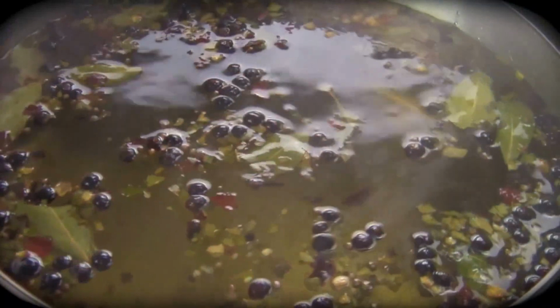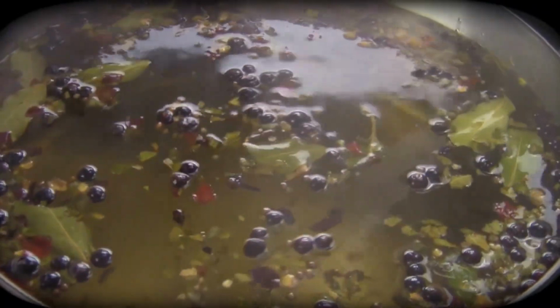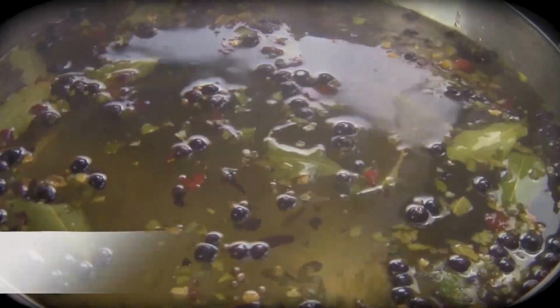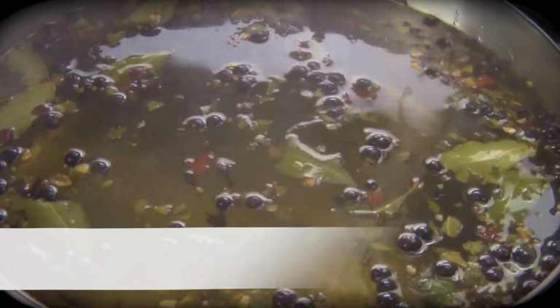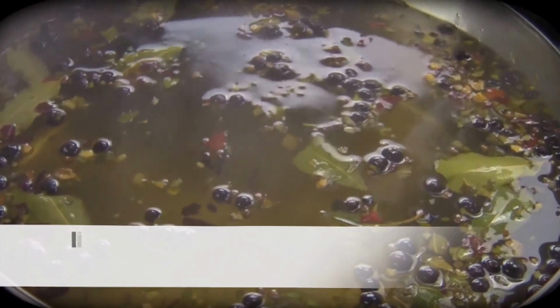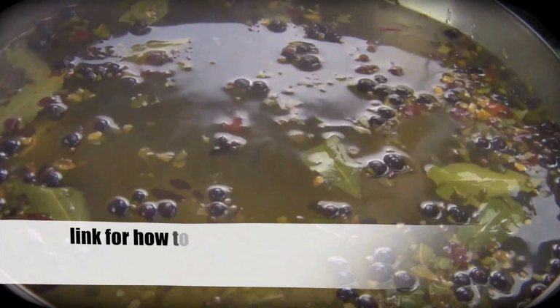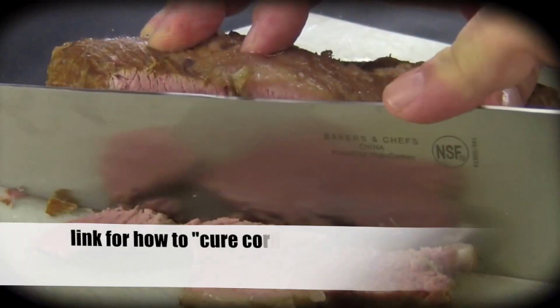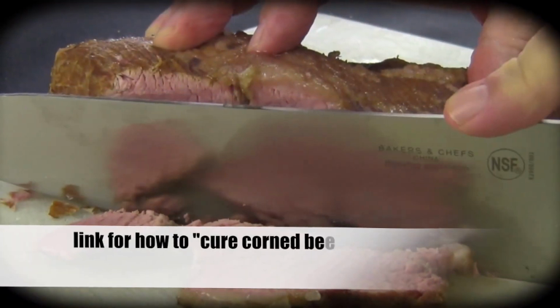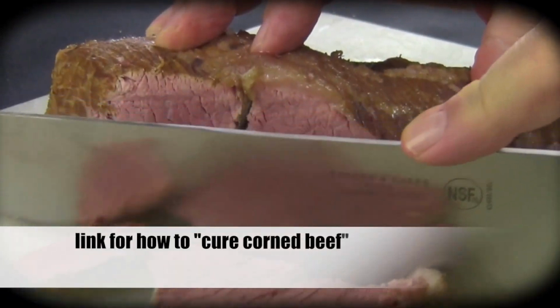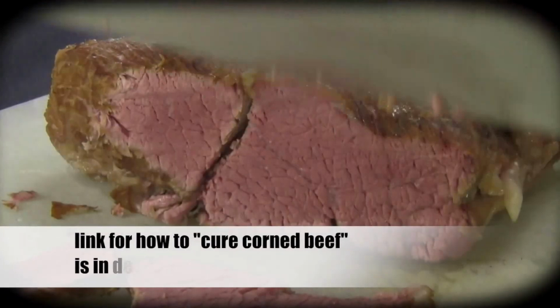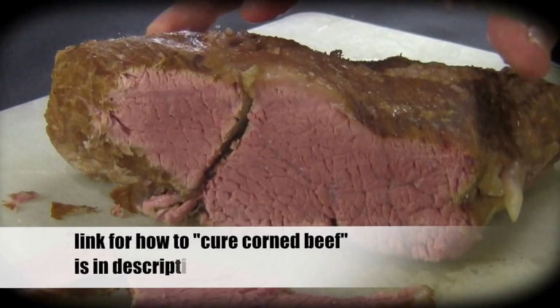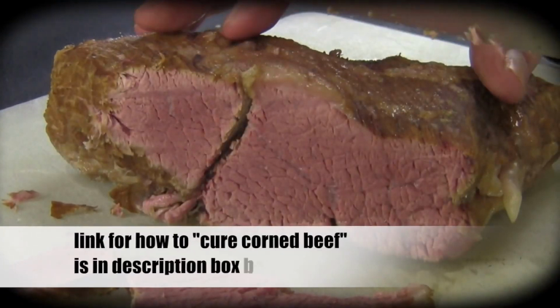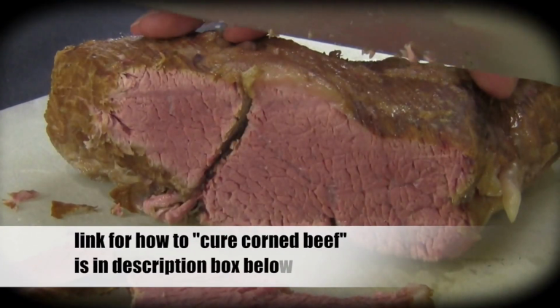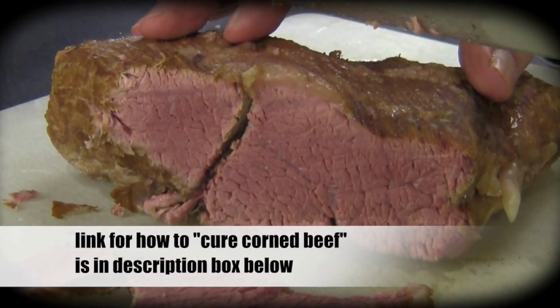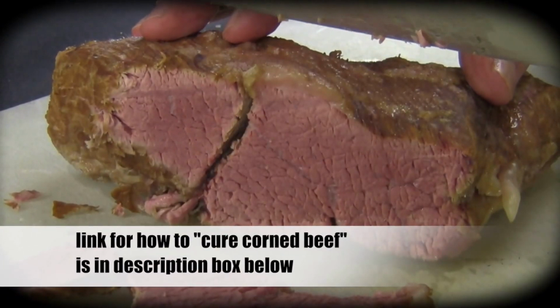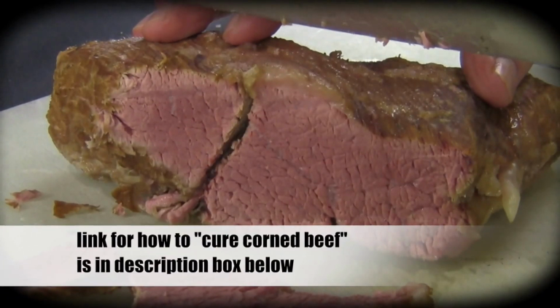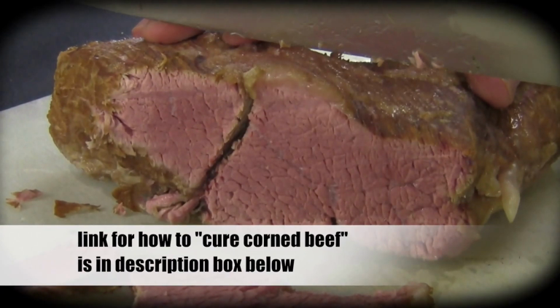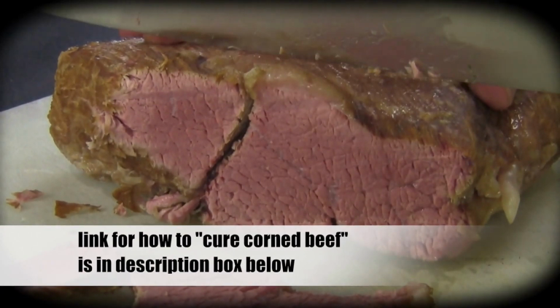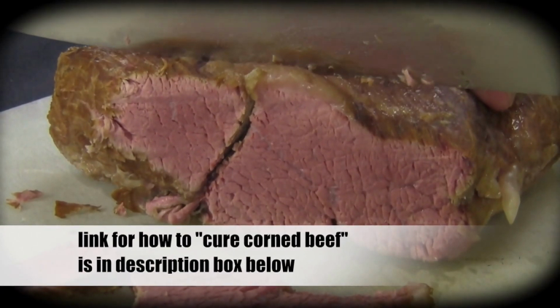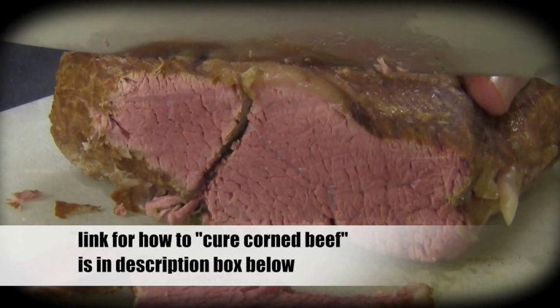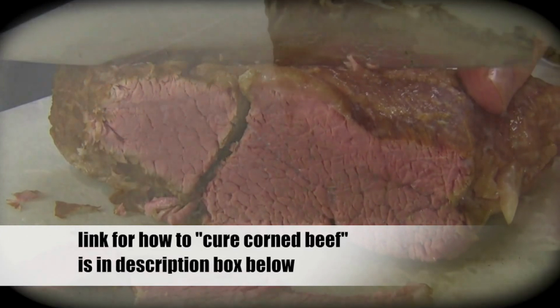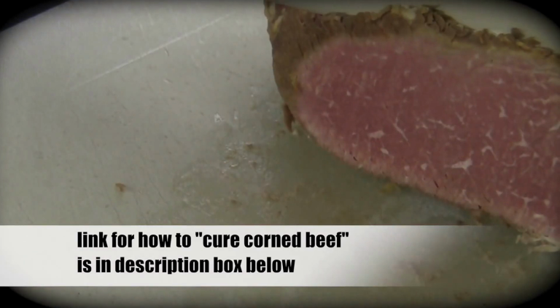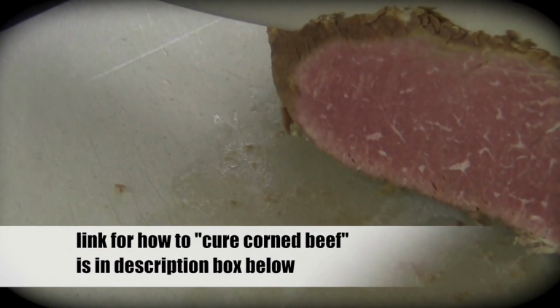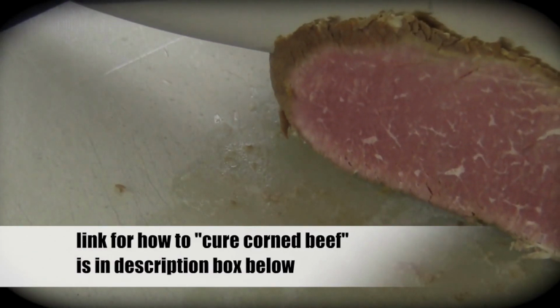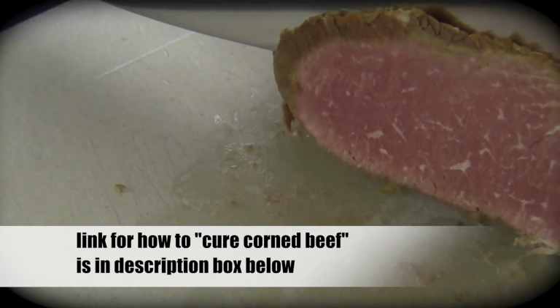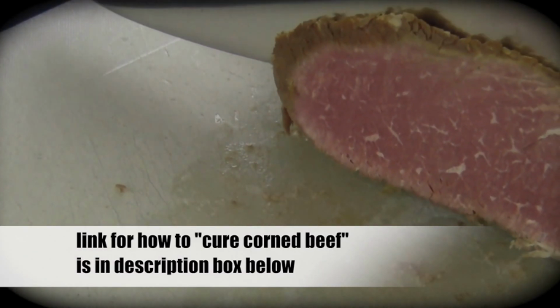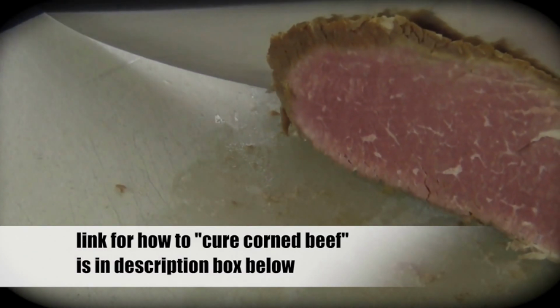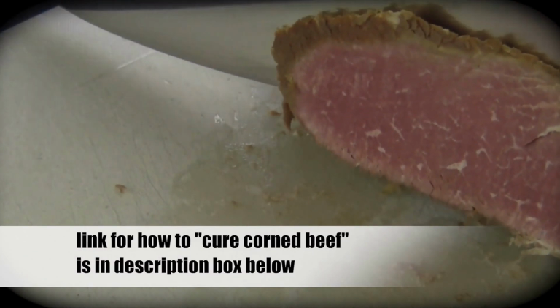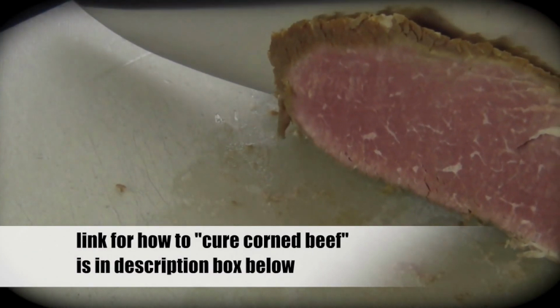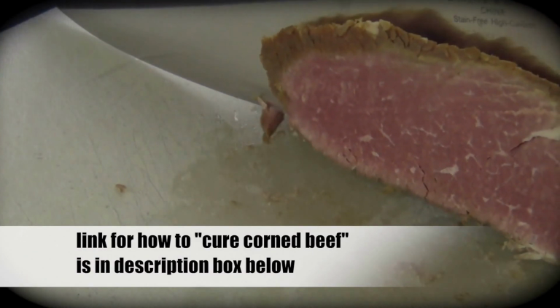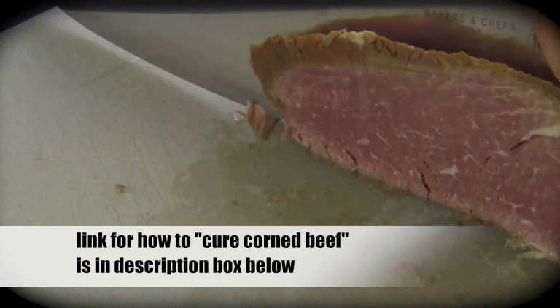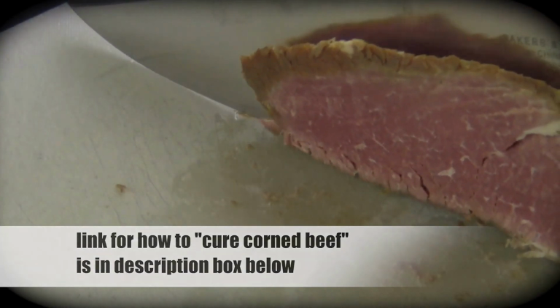Now if you want to know how to cure corned beef, I have a video on how to do that. I'll place the link in the description box below — check it out. This is some of the best corned beef you'll ever taste.